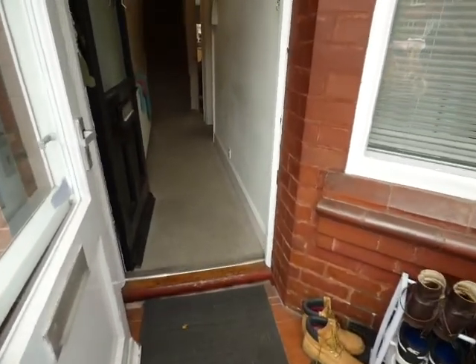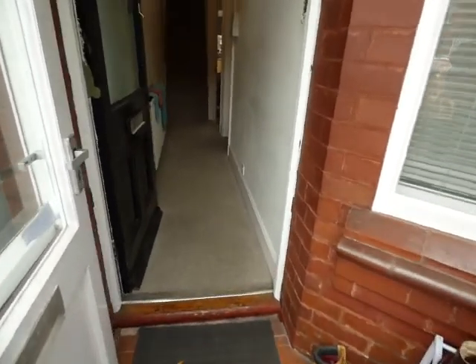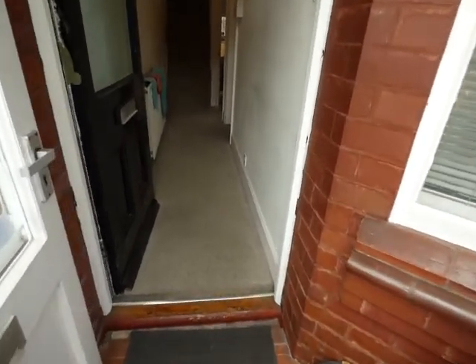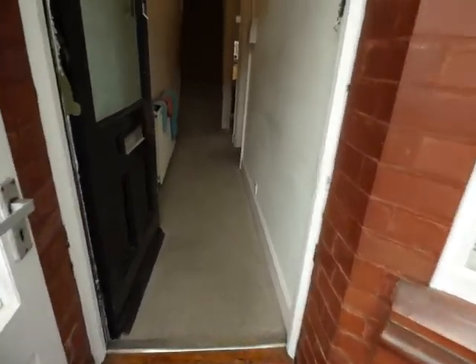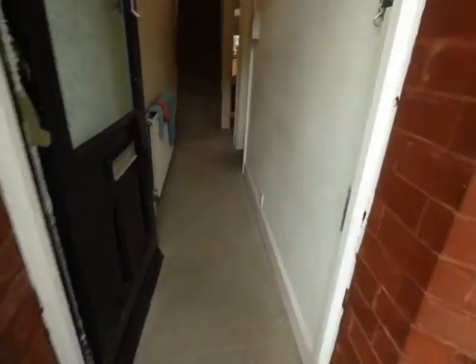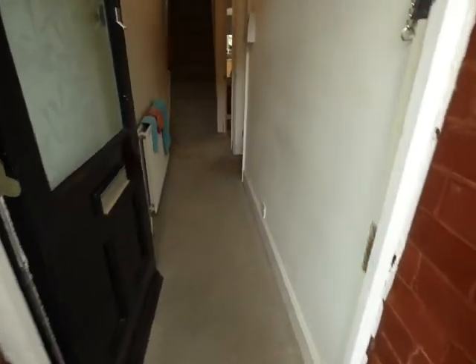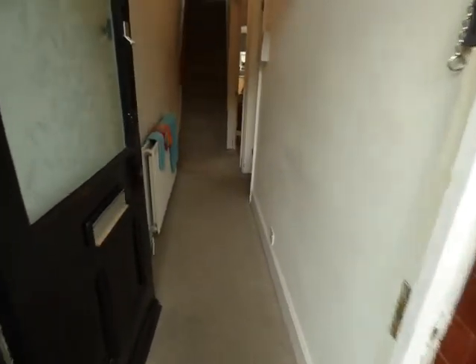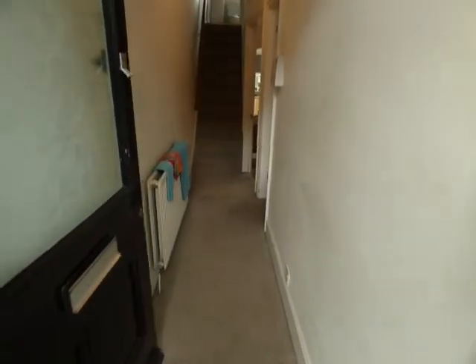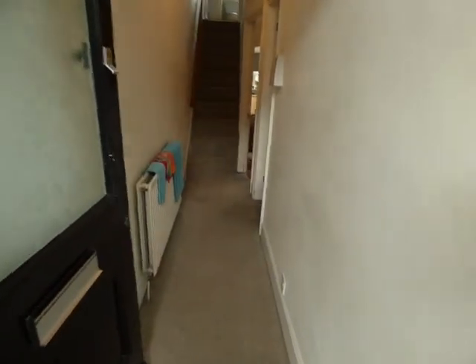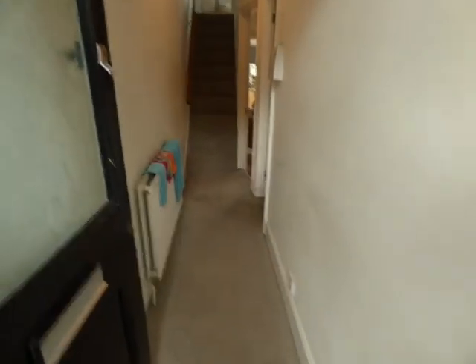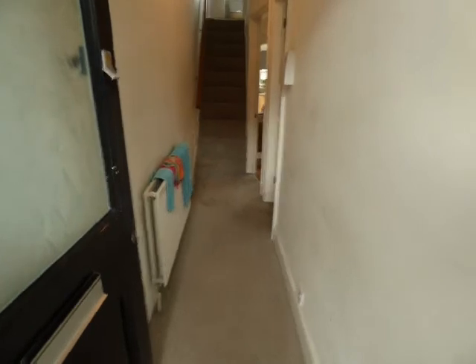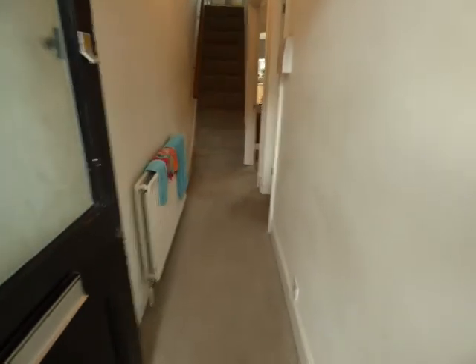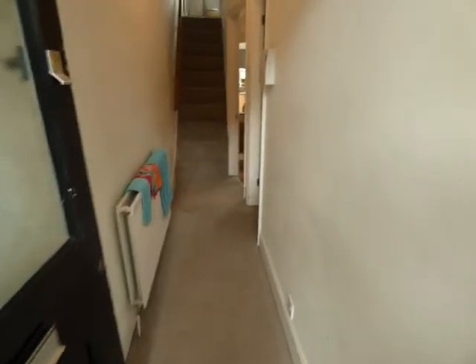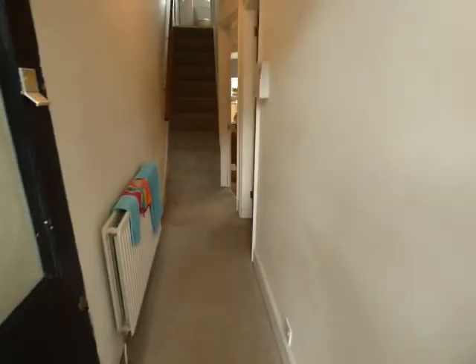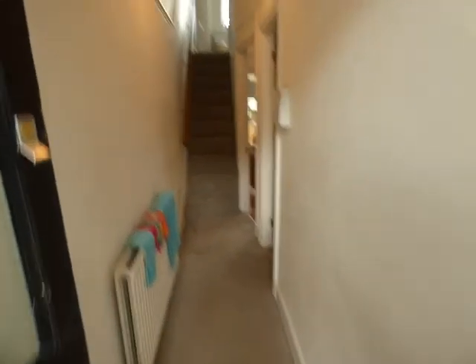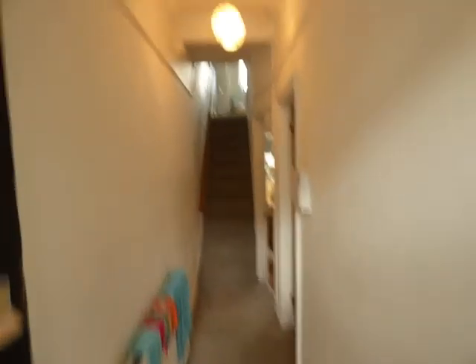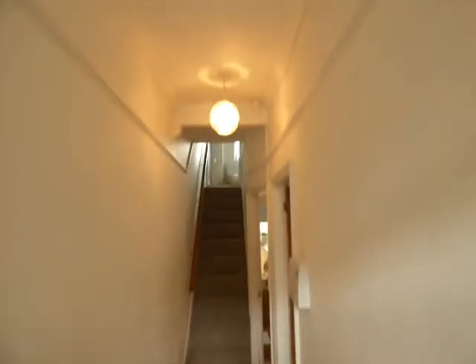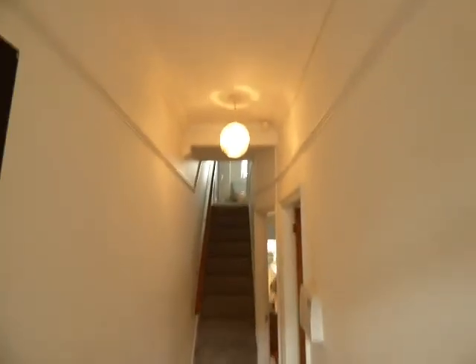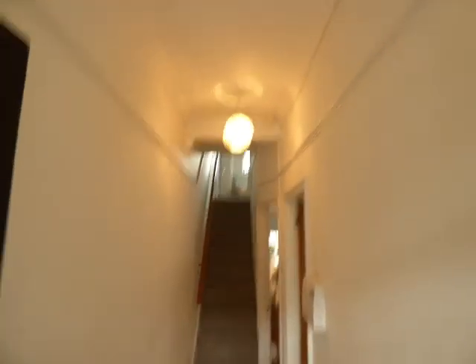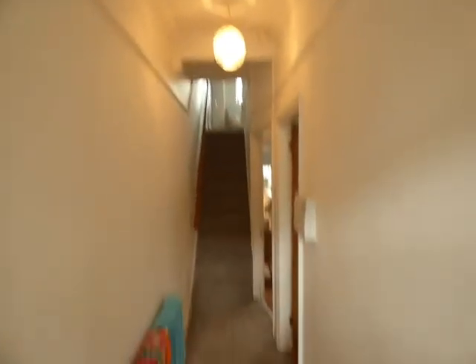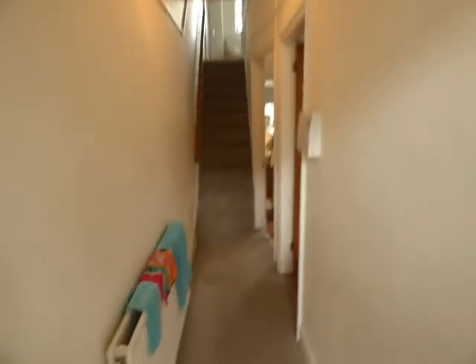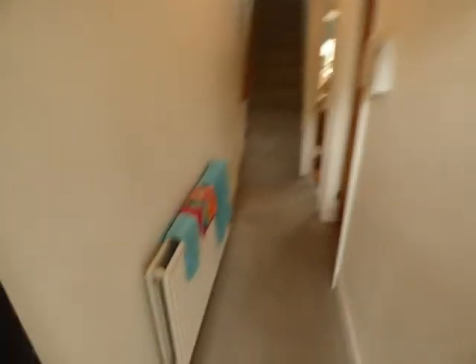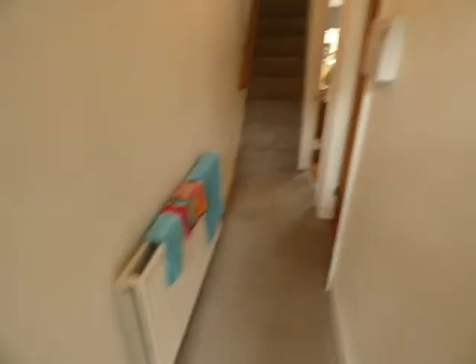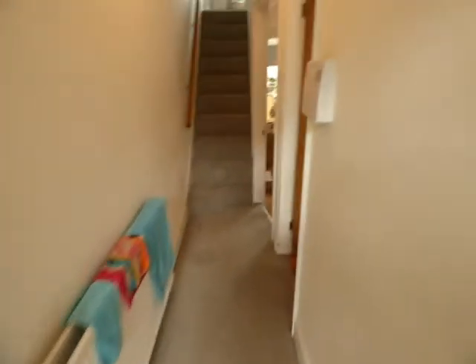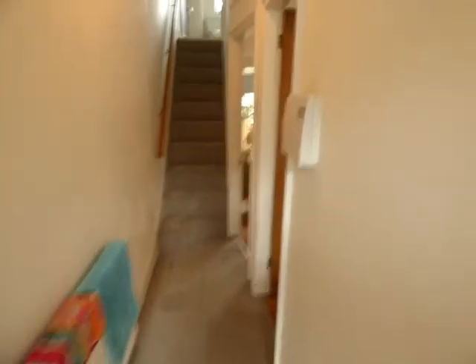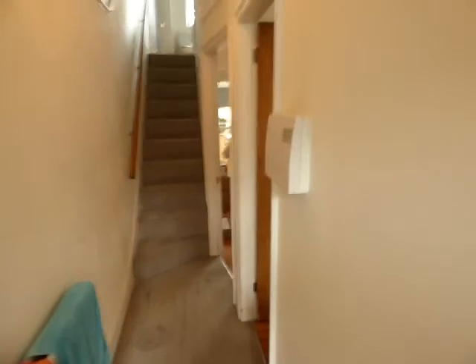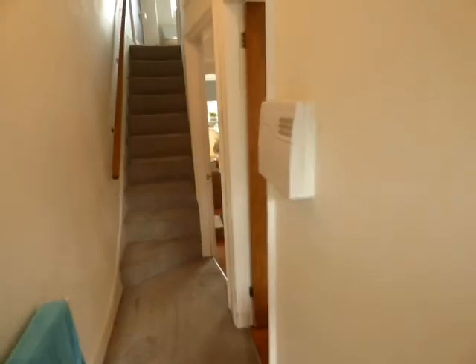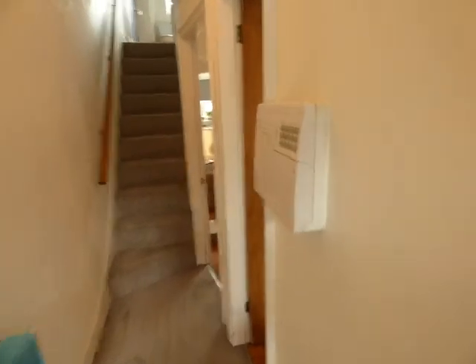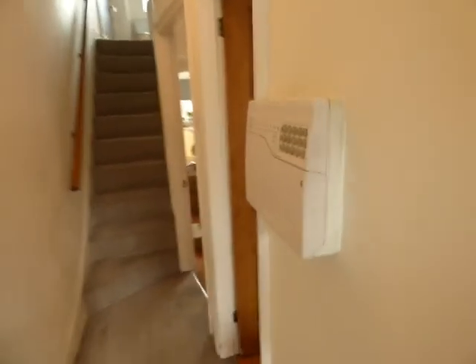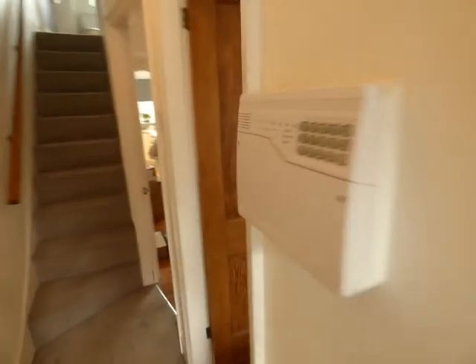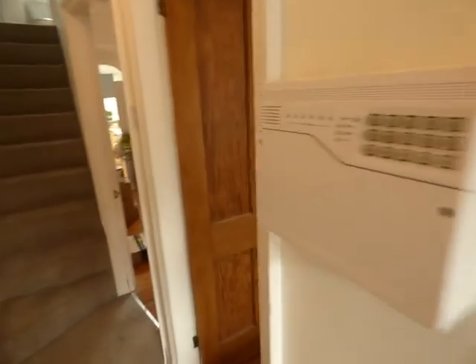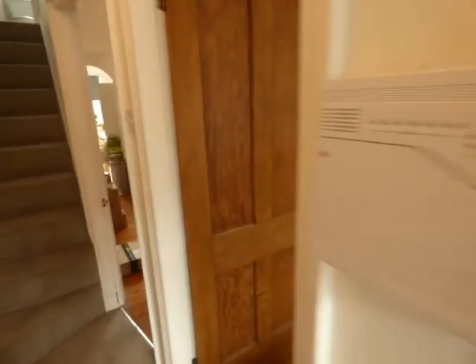This is the porch with the tiled floor going into the hallway. You can see picture rail, radiator, and alarm control.